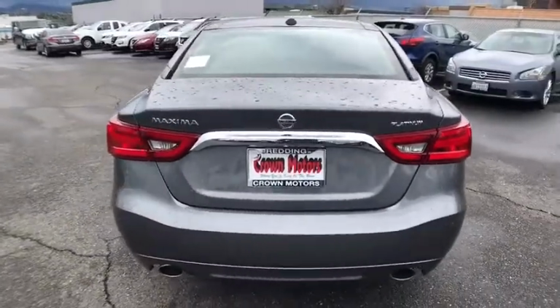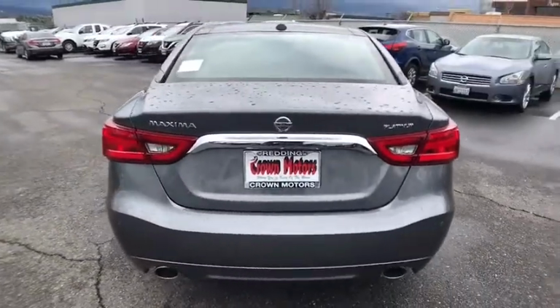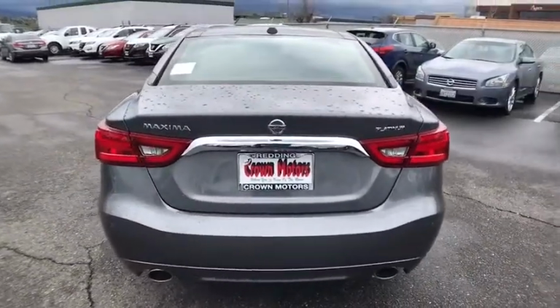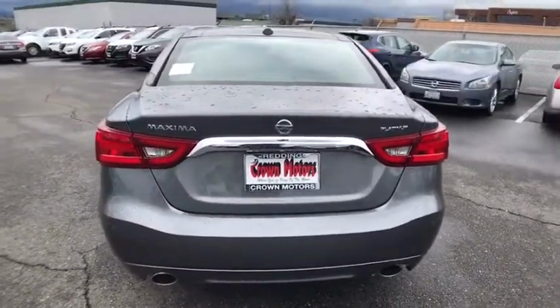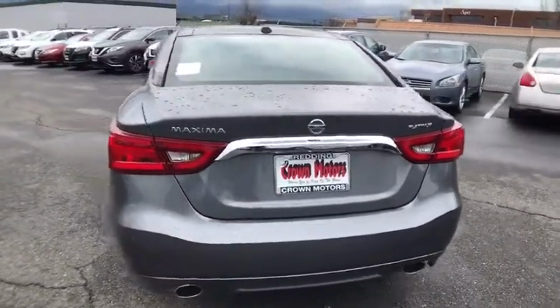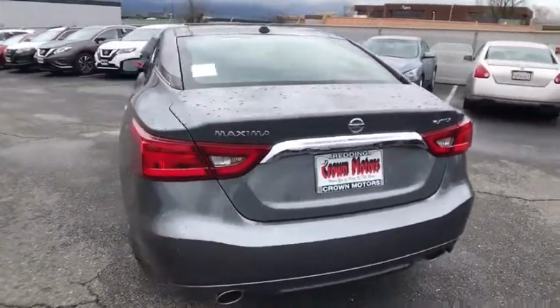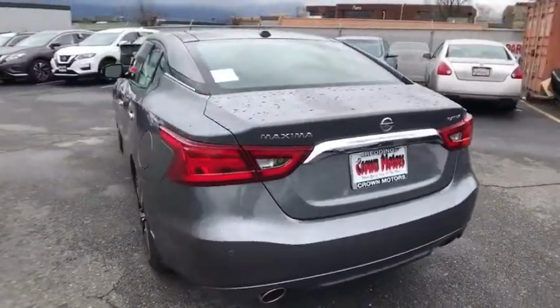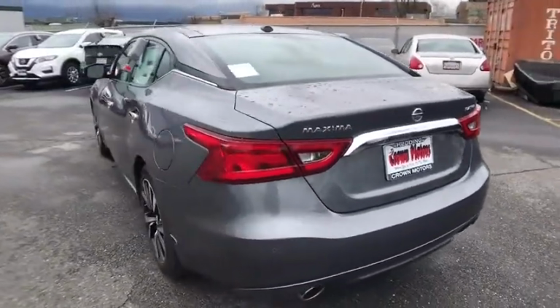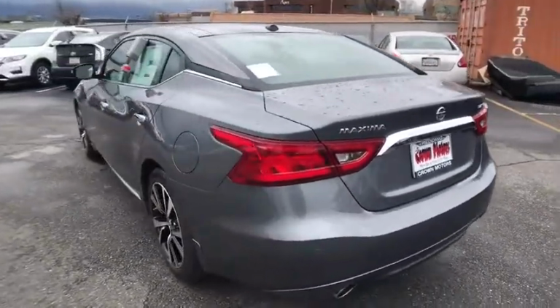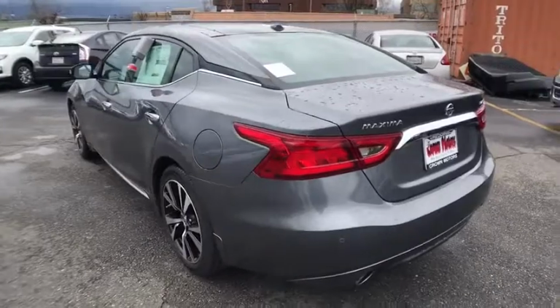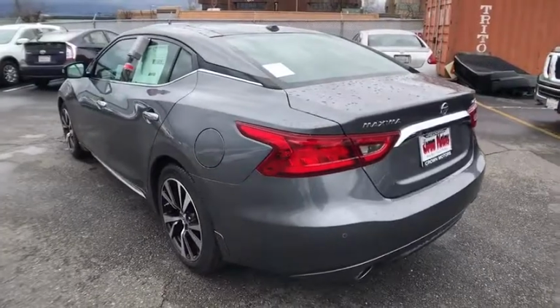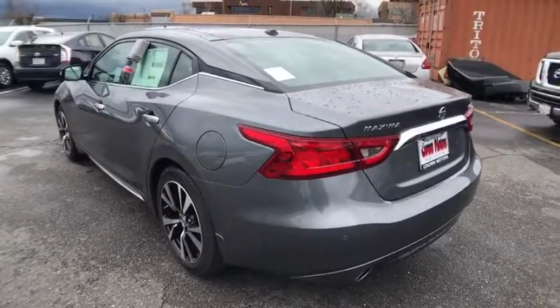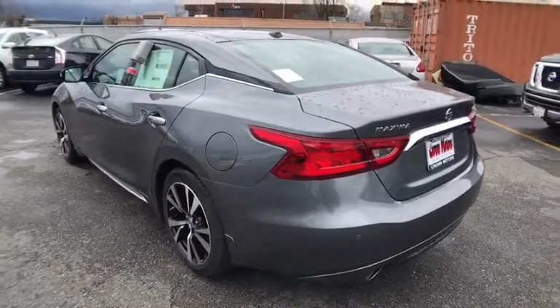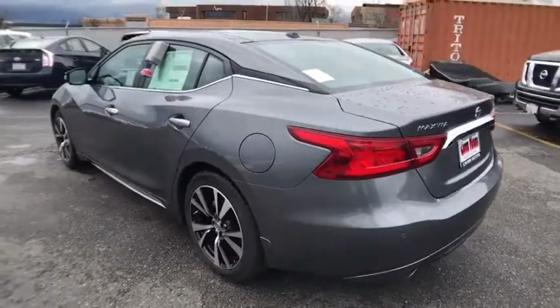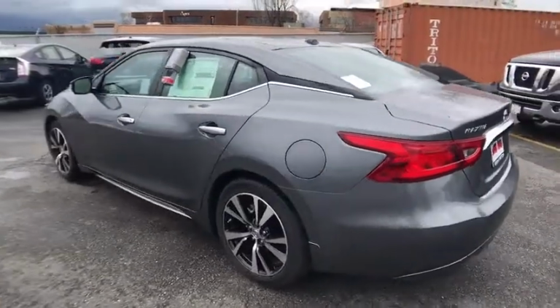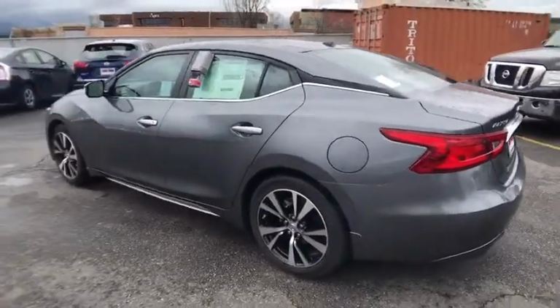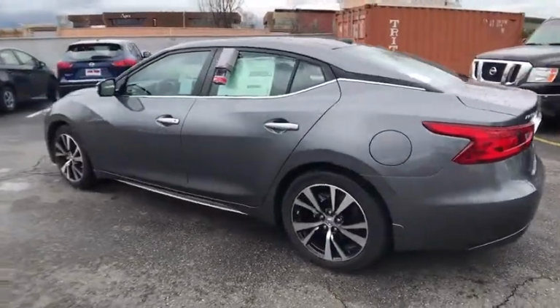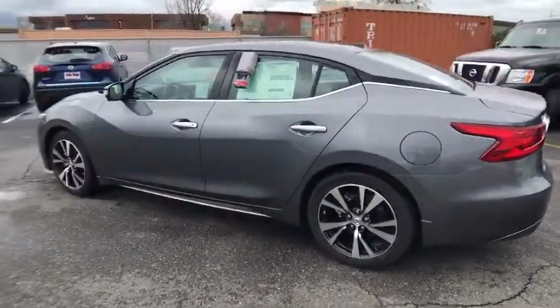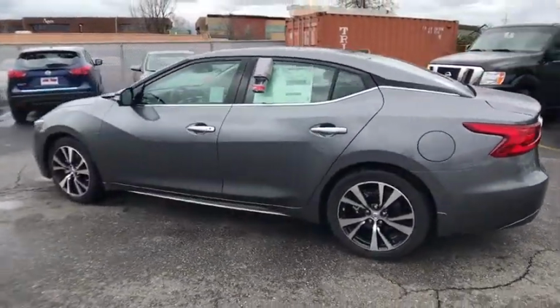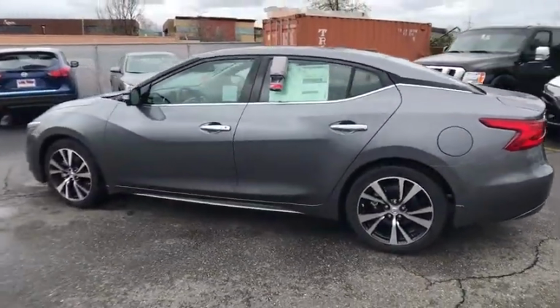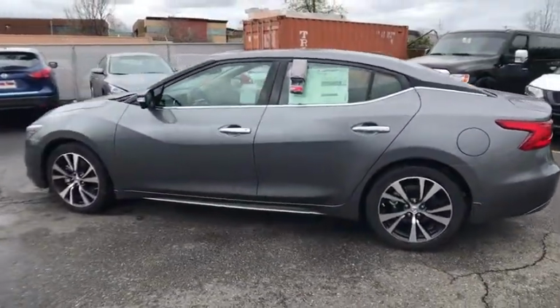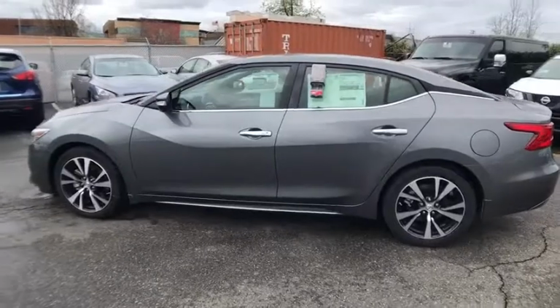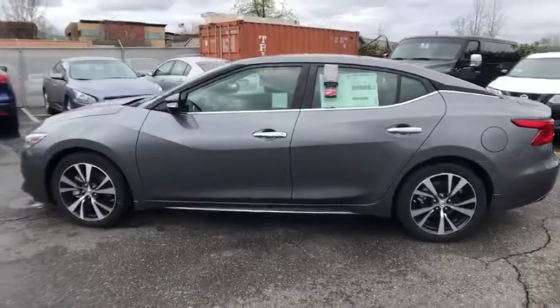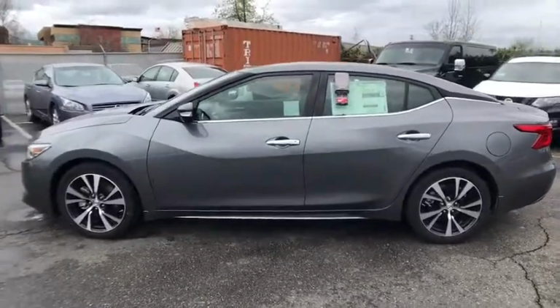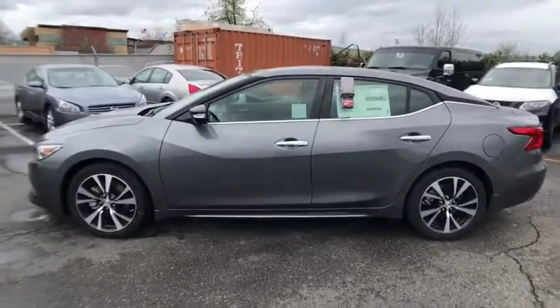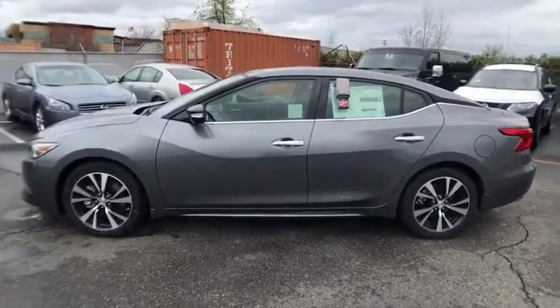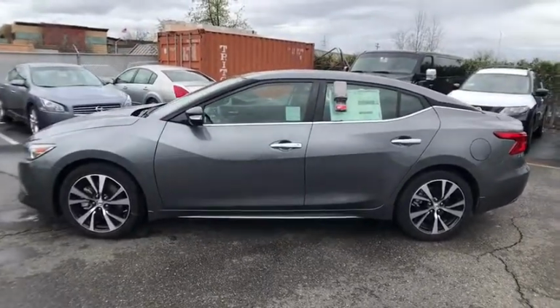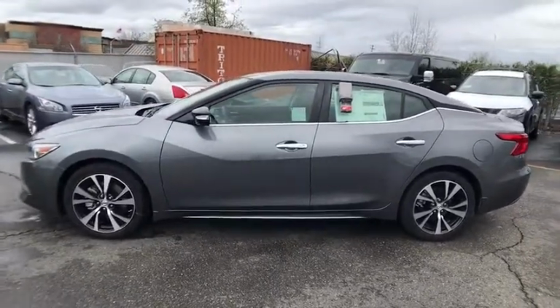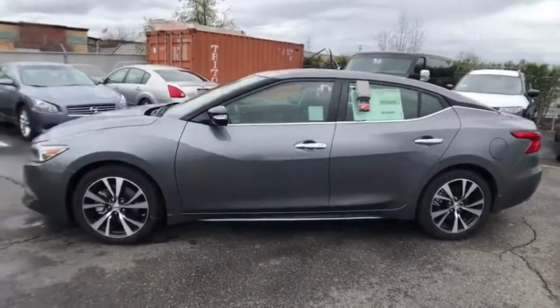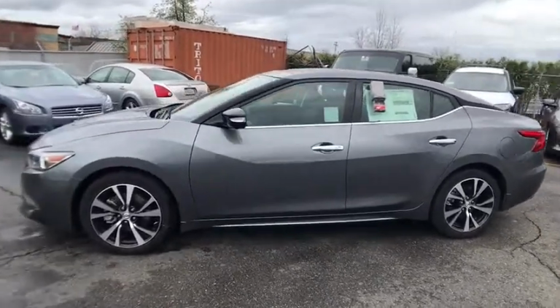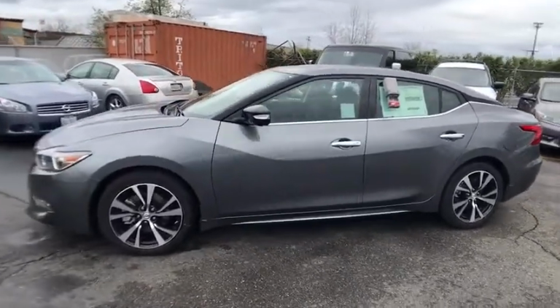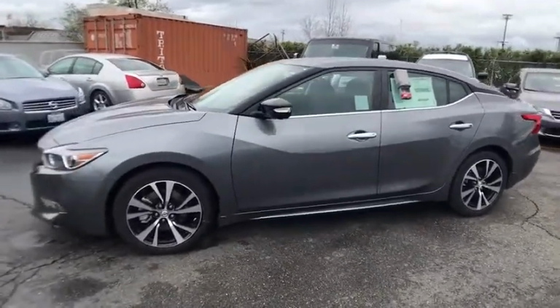Here are some of this vehicle's great options: navigation system, traction control, stability control, anti-lock braking system, remote engine start, power steering, air conditioning front, cruise control, anti-theft security system.